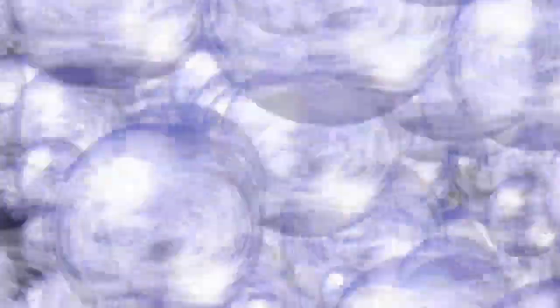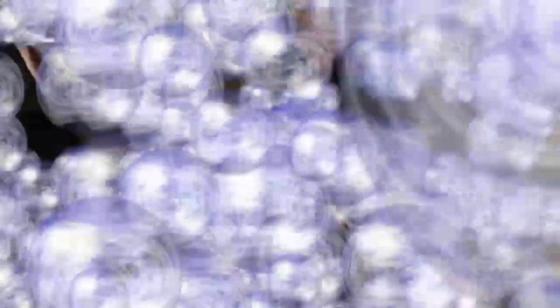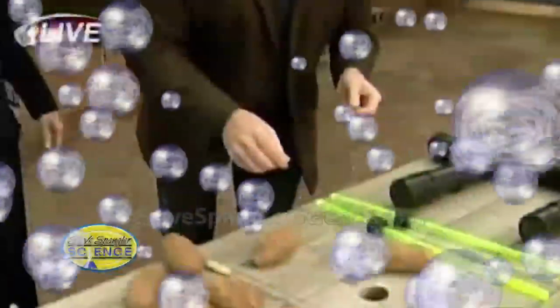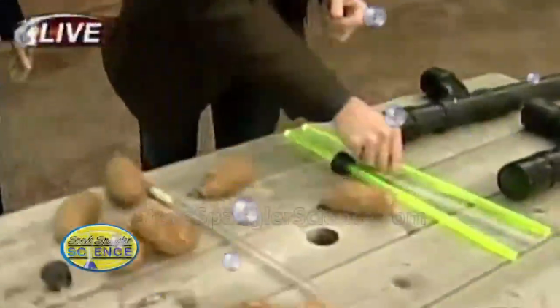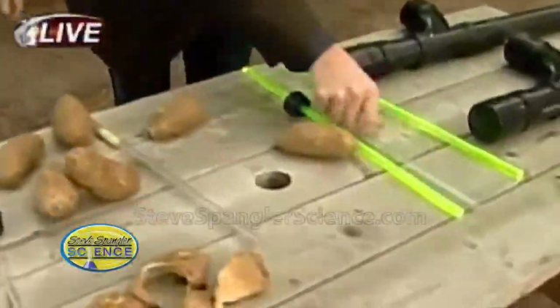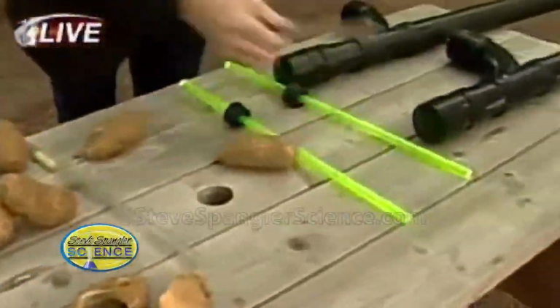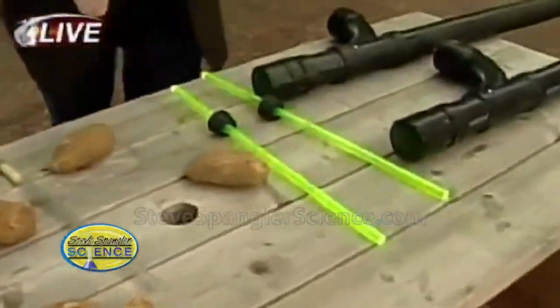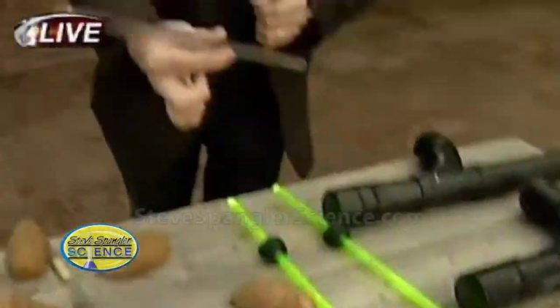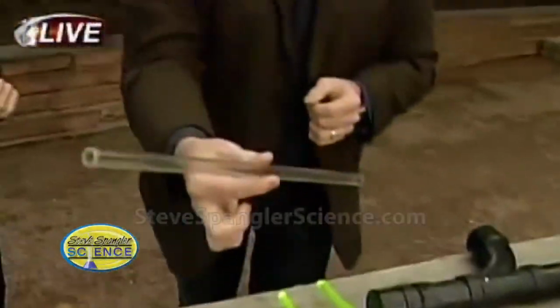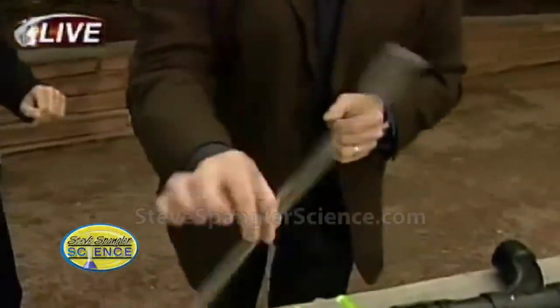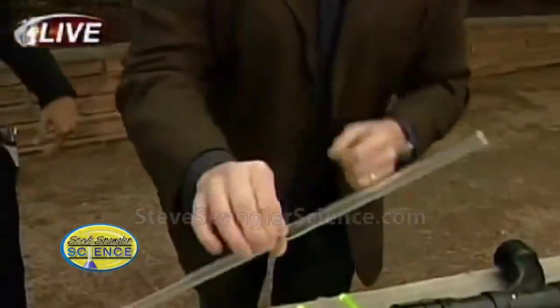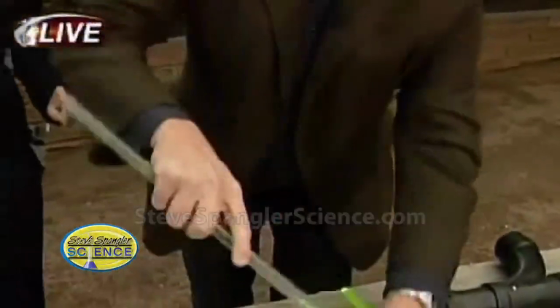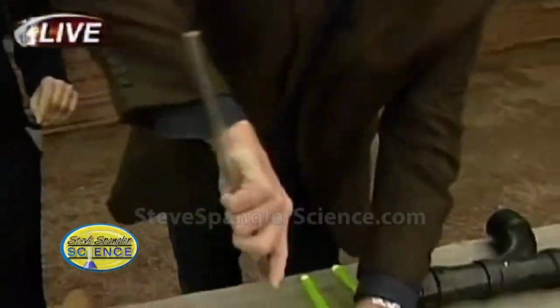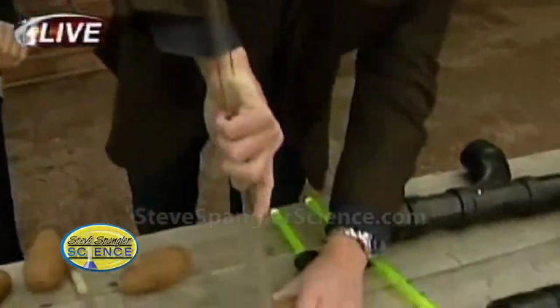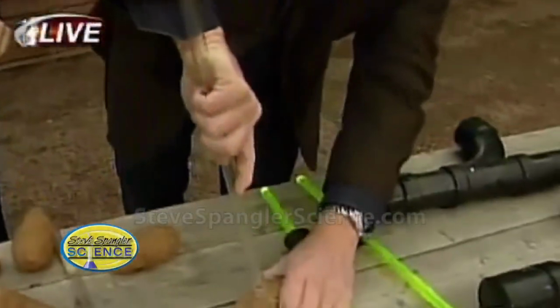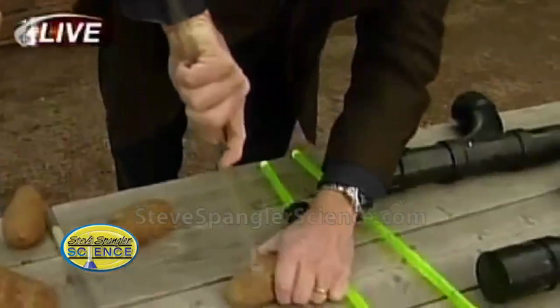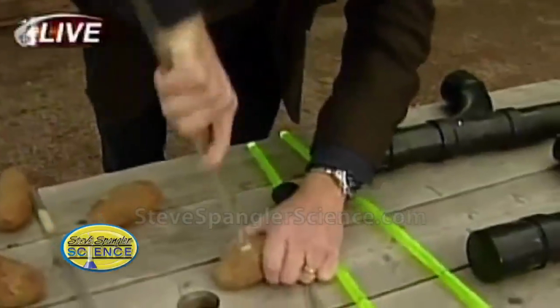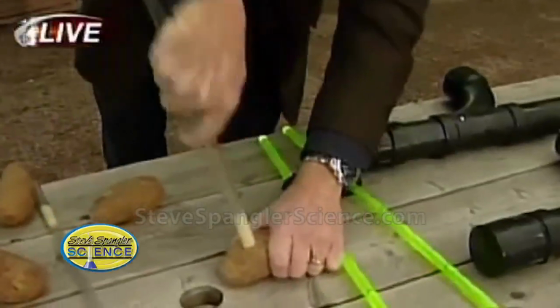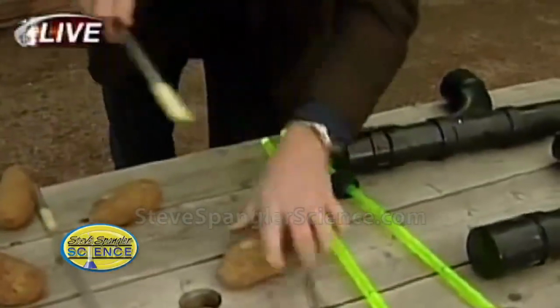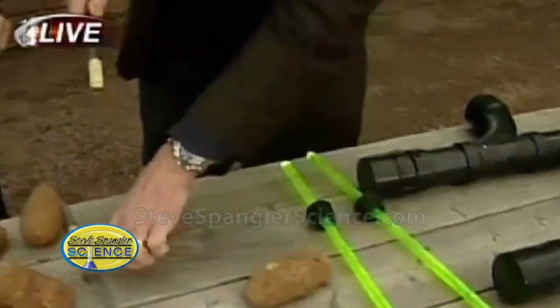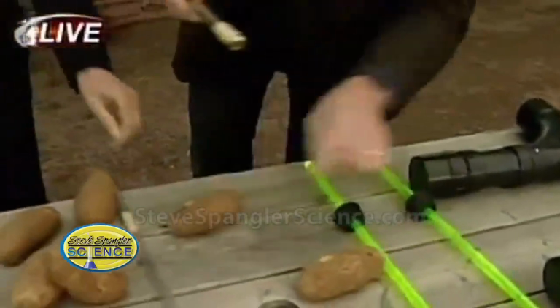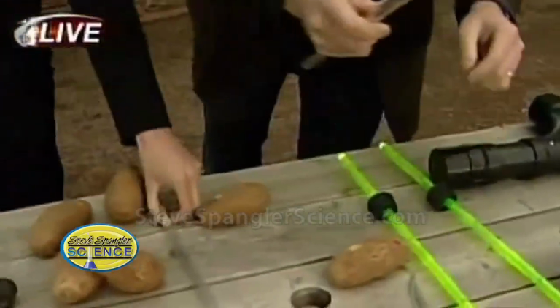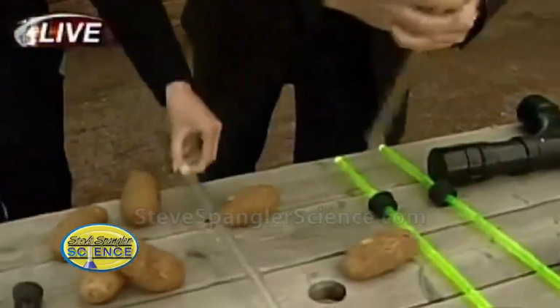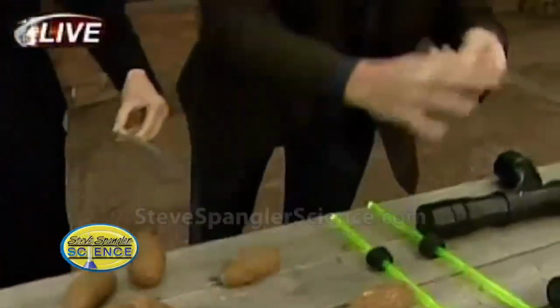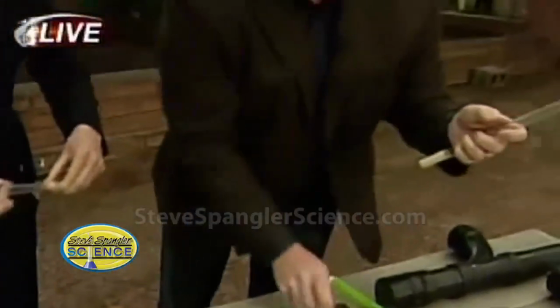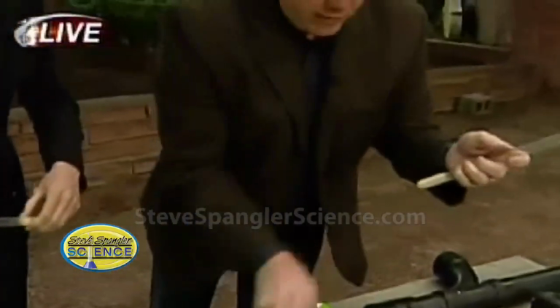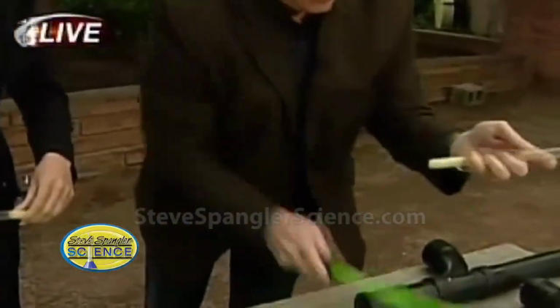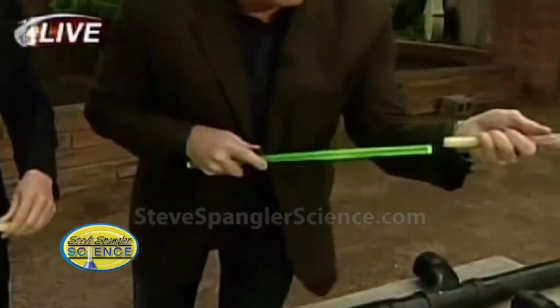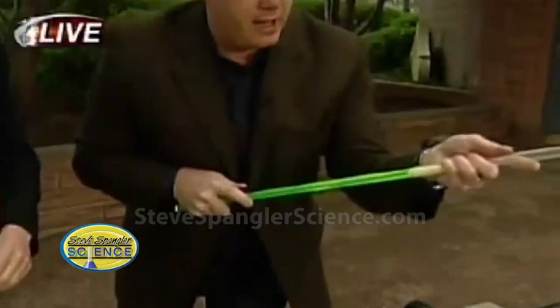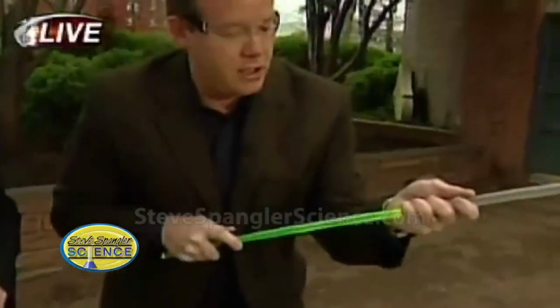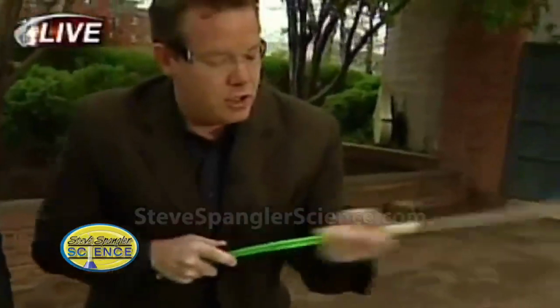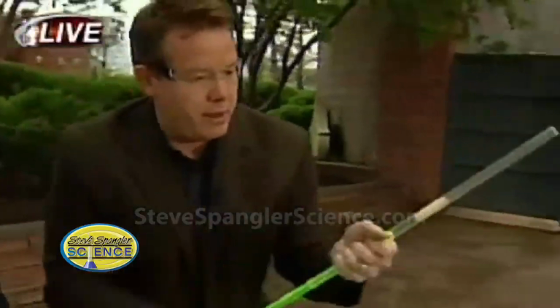Let's show everybody how we do this. First of all, you have to have a big straw. Here's the big straw, and then you just carve out a little piece of potato. I did one for you already. Now I'm going to move it down here like this.